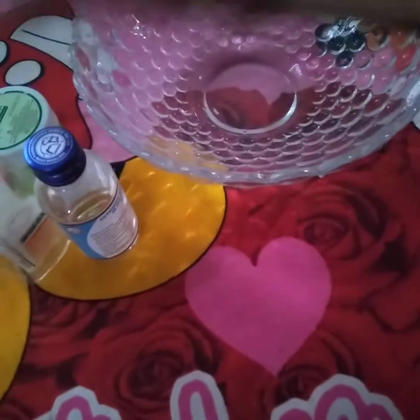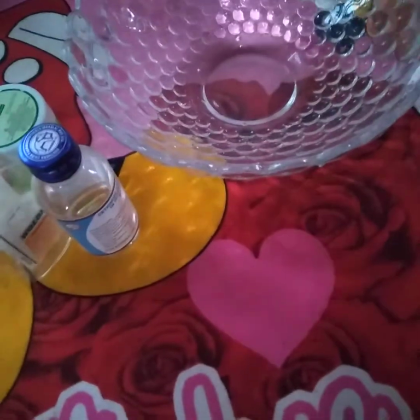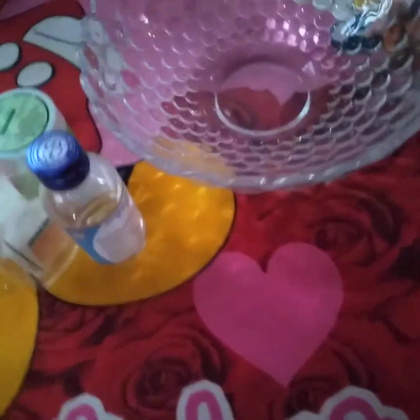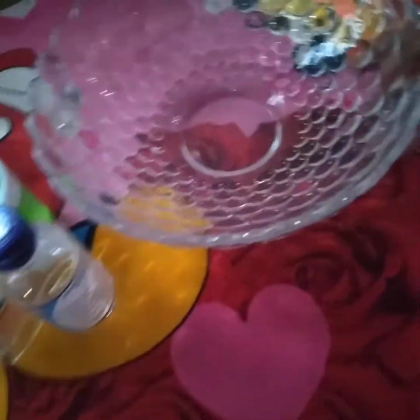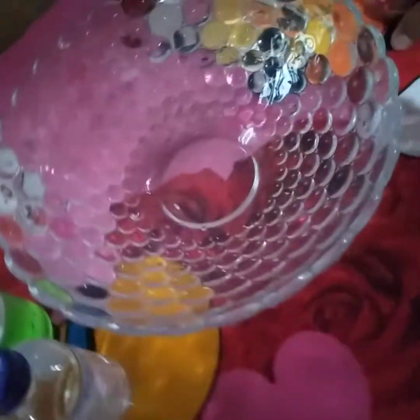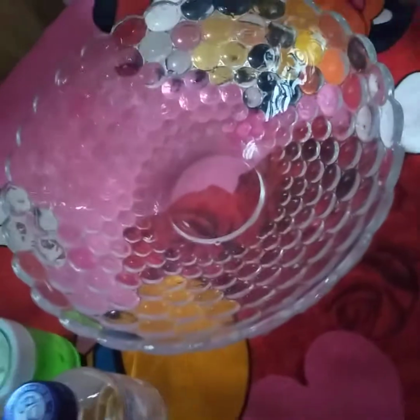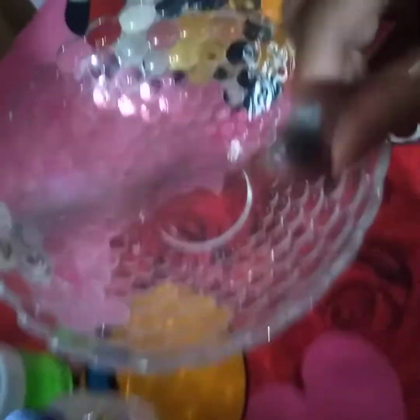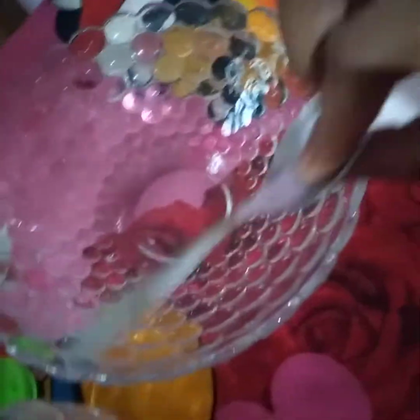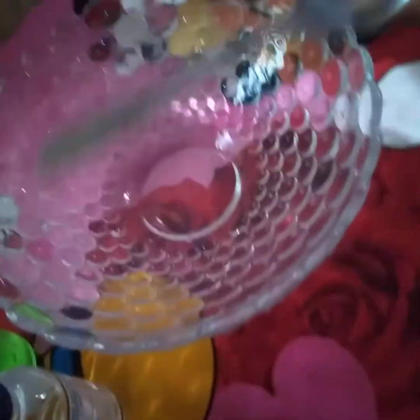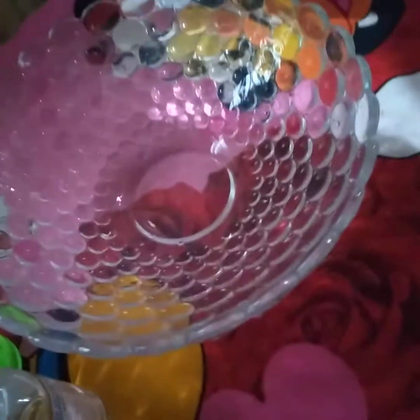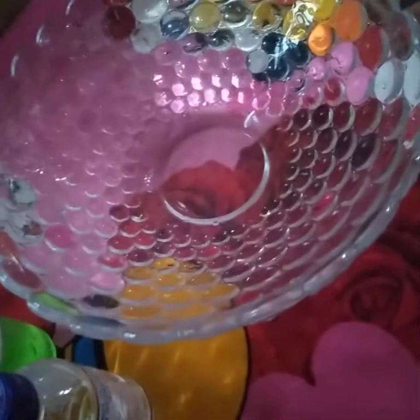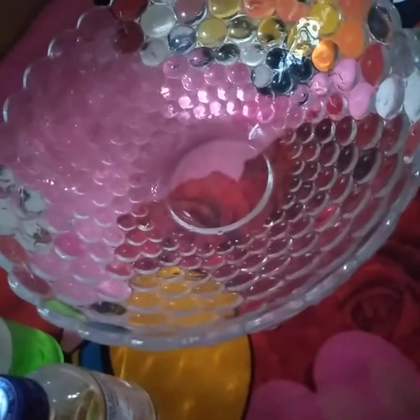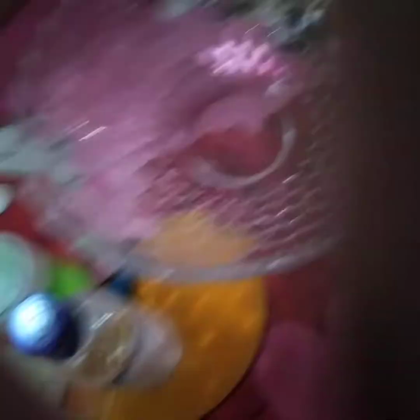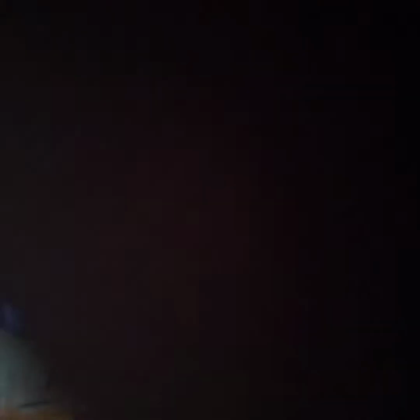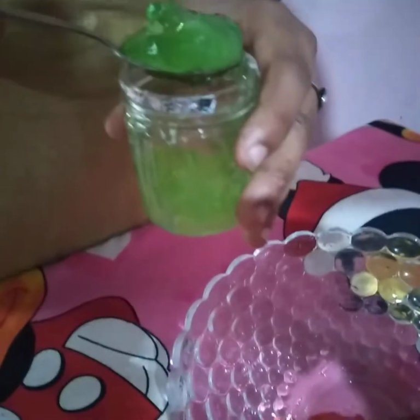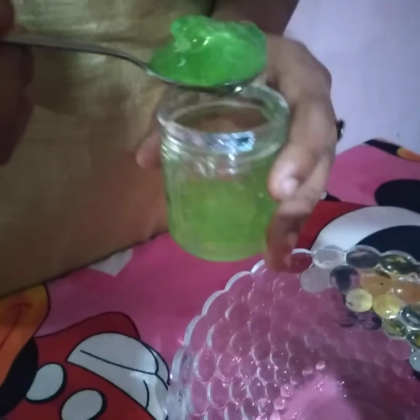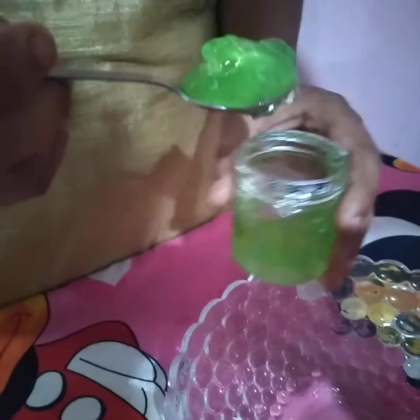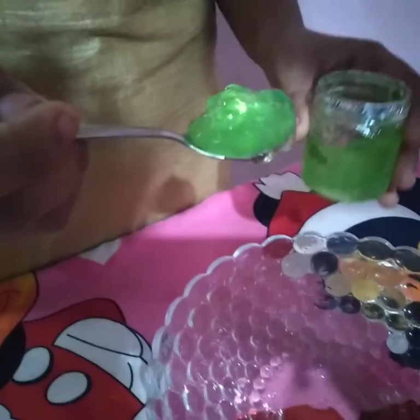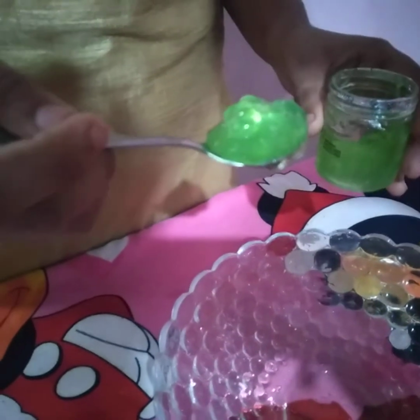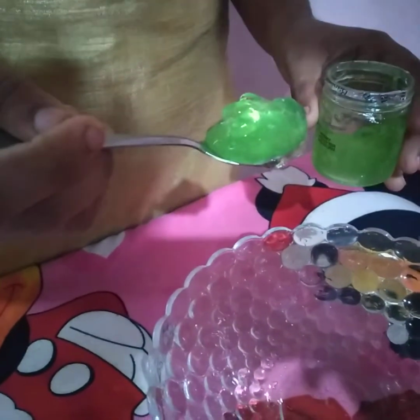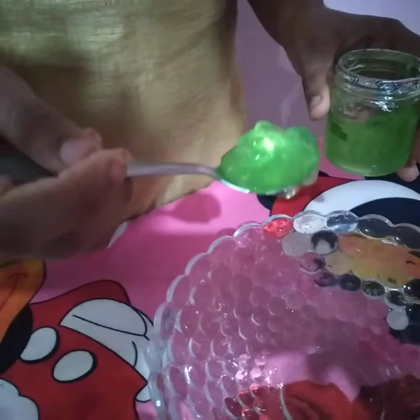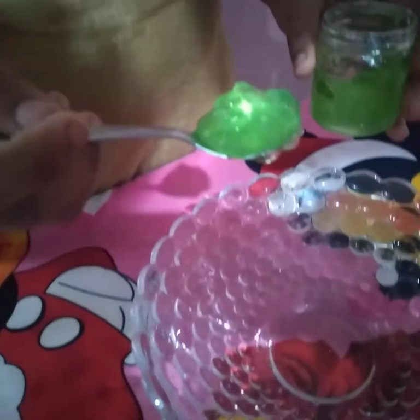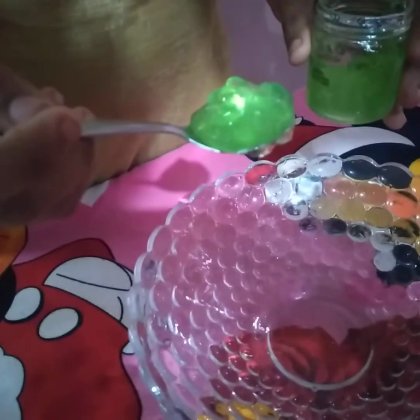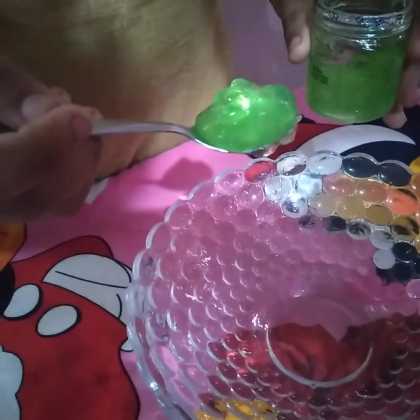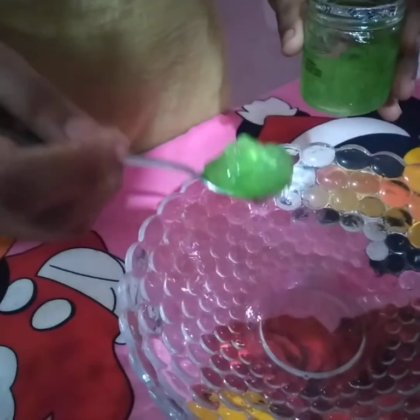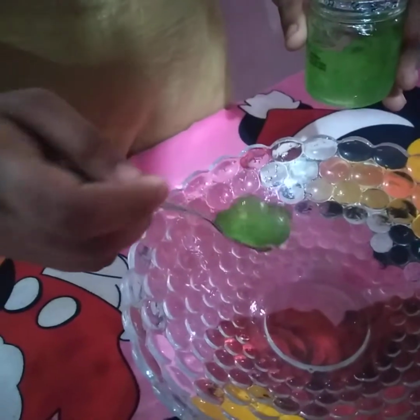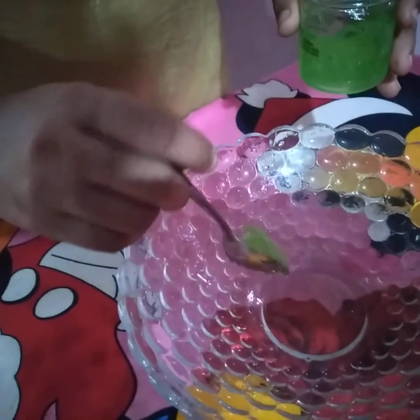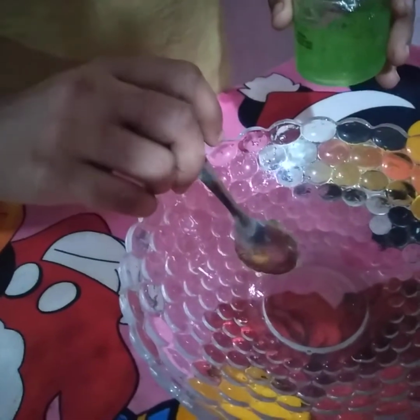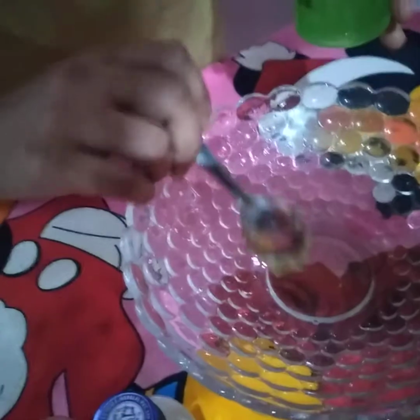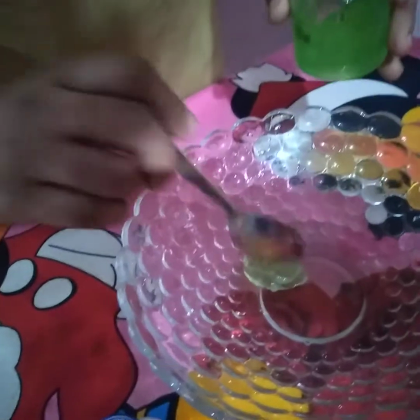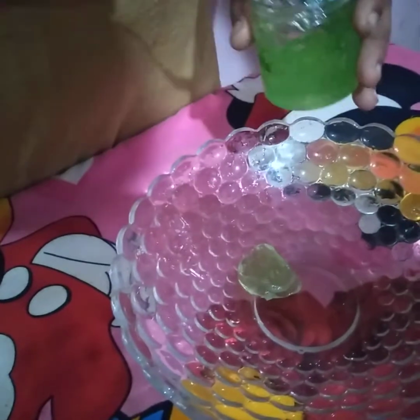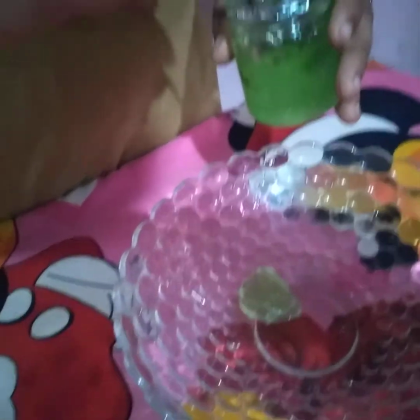This is a bowl and a spoon. Now we are going to add 2 spoons of aloe vera gel. You can add 2 spoons of aloe vera gel.